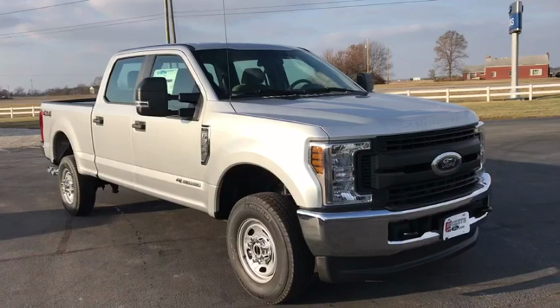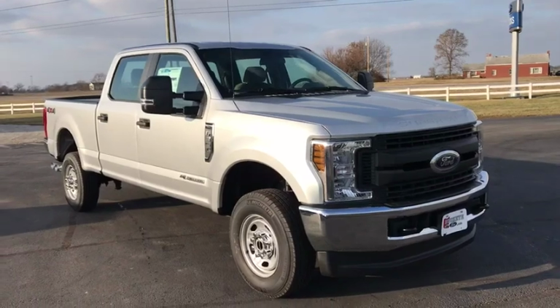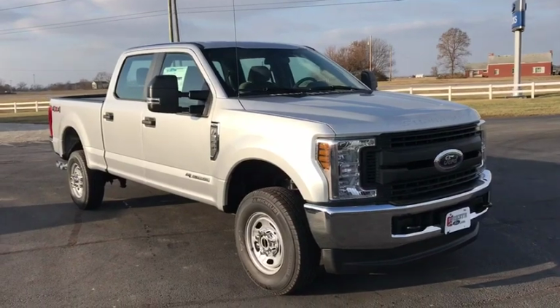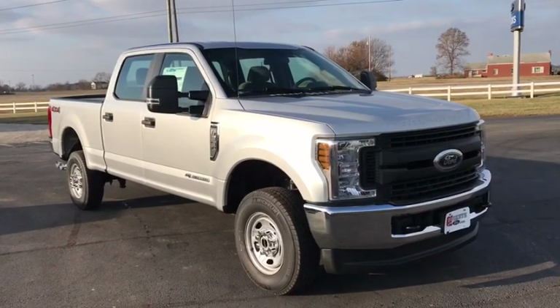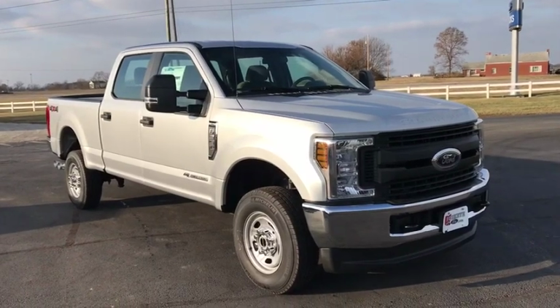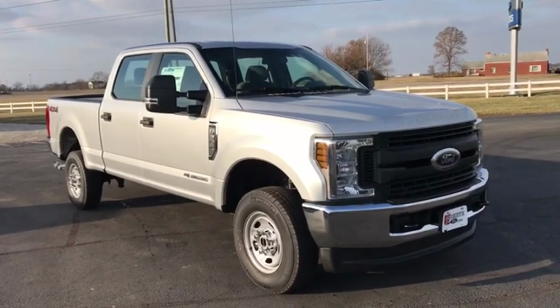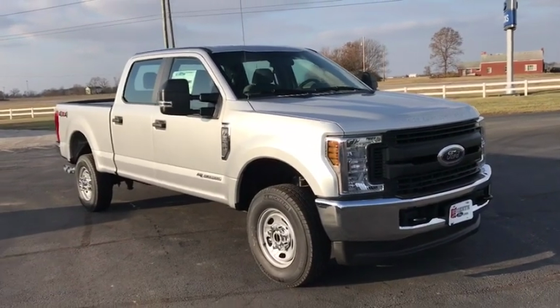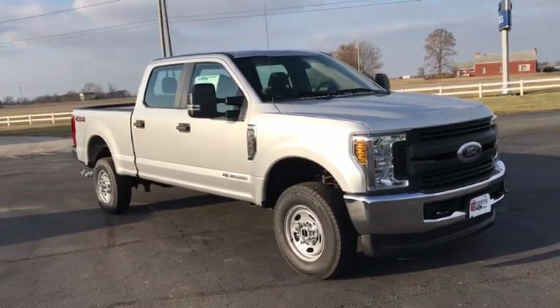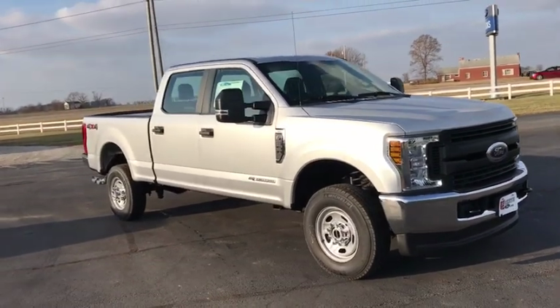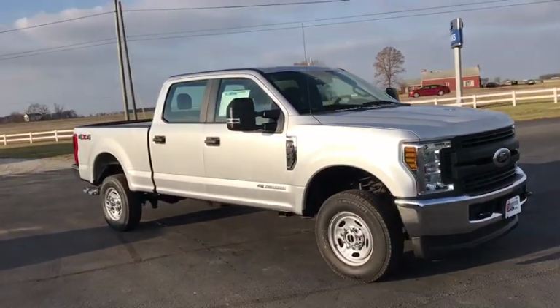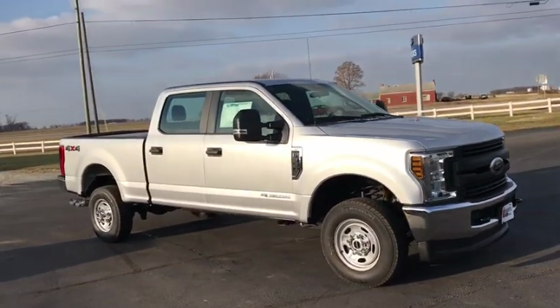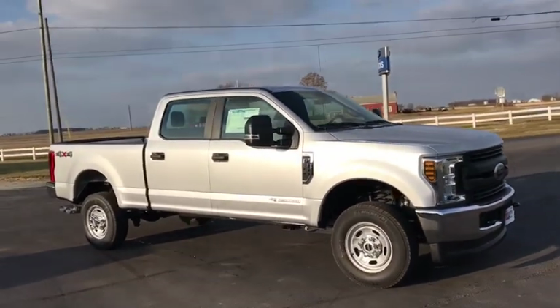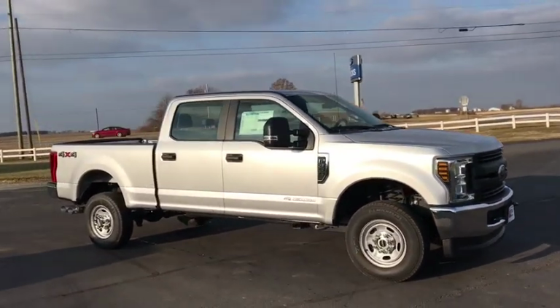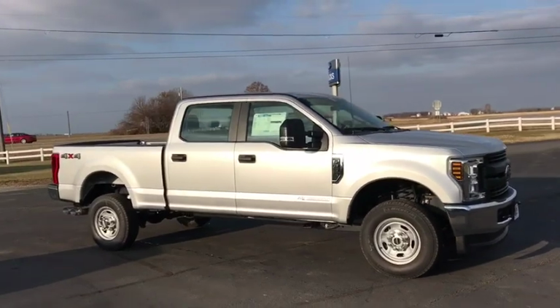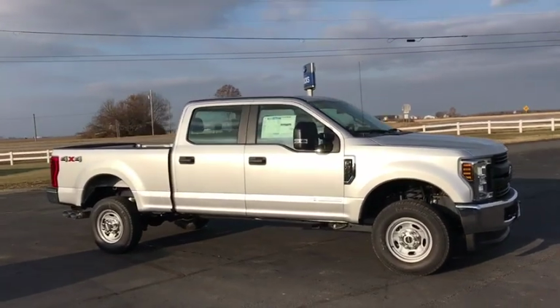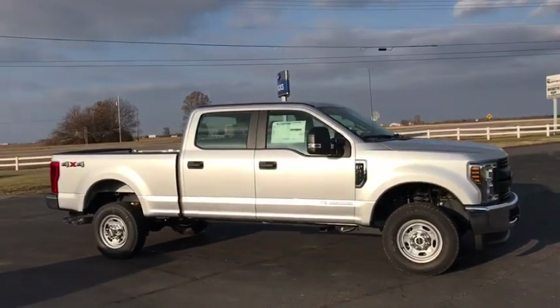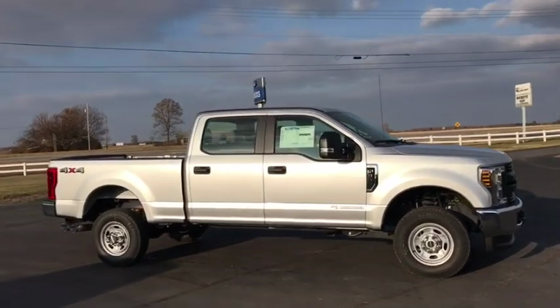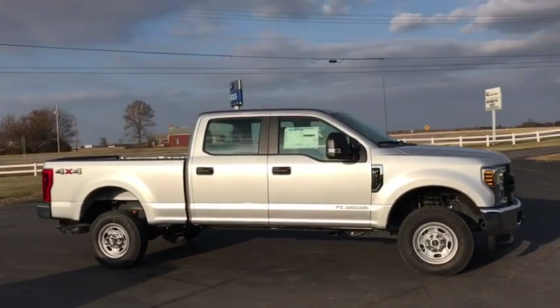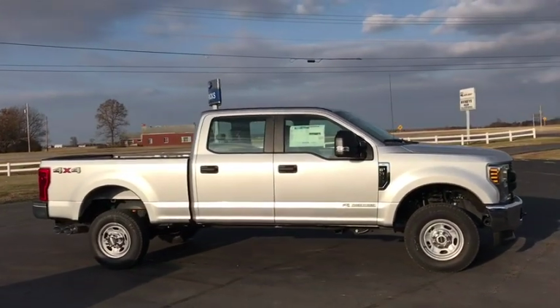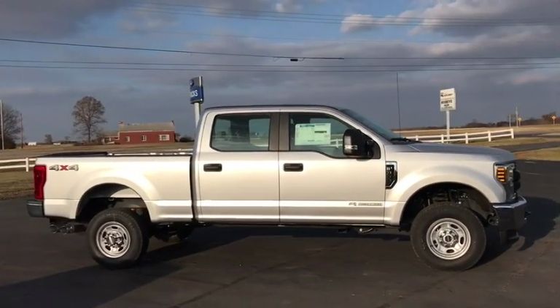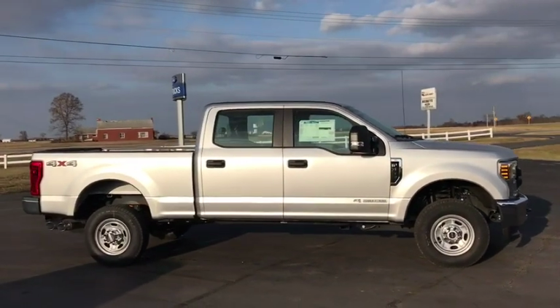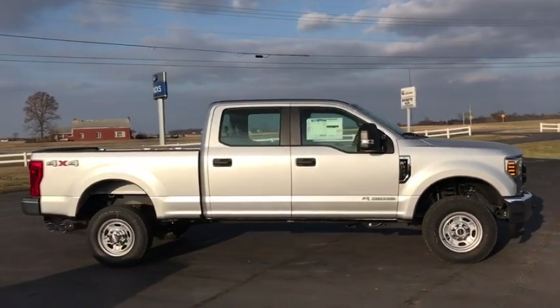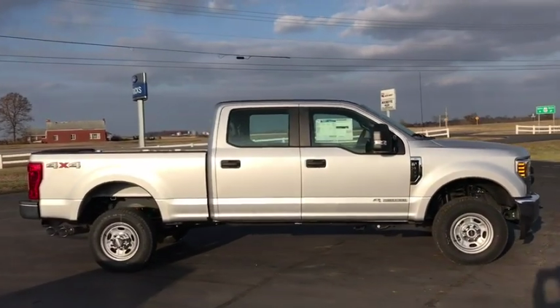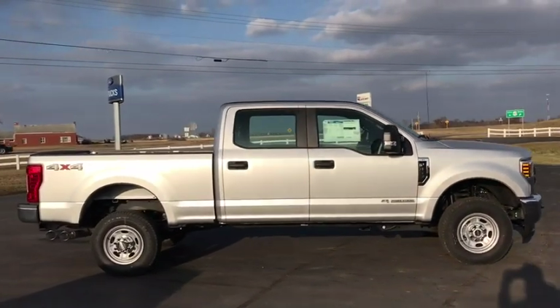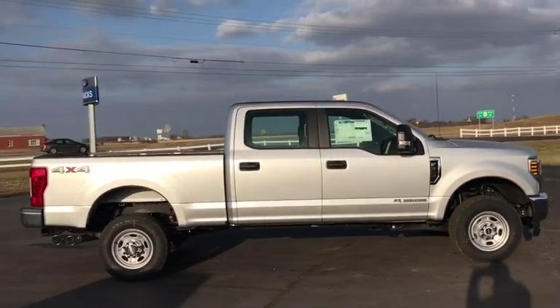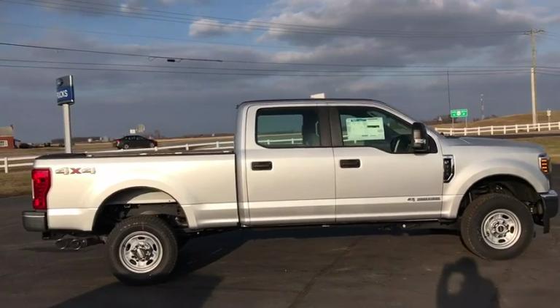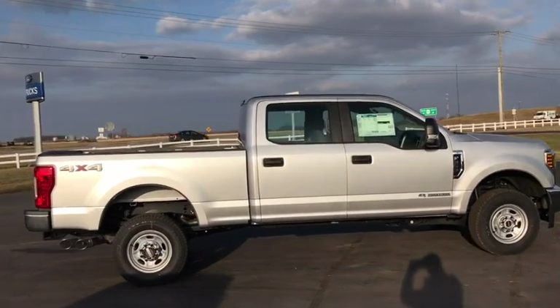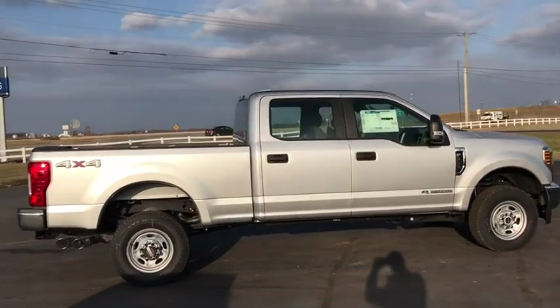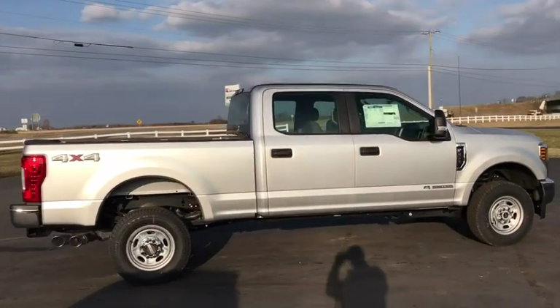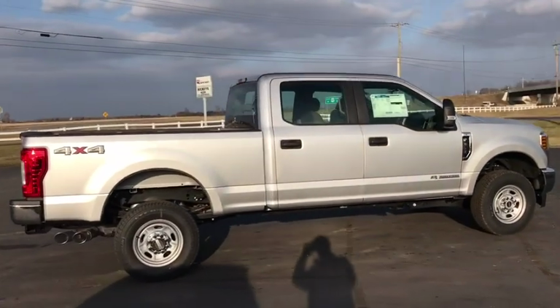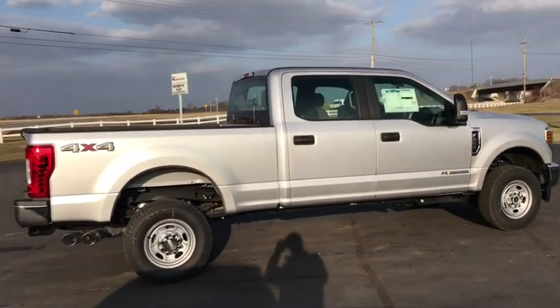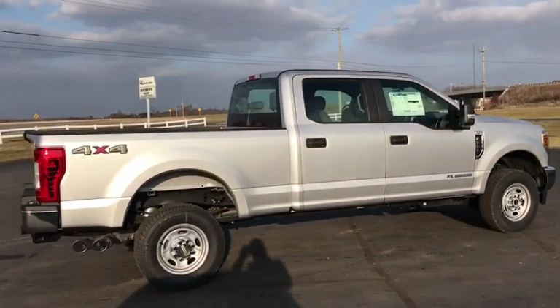Looking for the right vehicle? Check out the 2019 Ford F-350 Super Duty. Head-to-head fuel efficiency, head-to-head towing, head-to-head torque — Ford F-350 Super Duty.